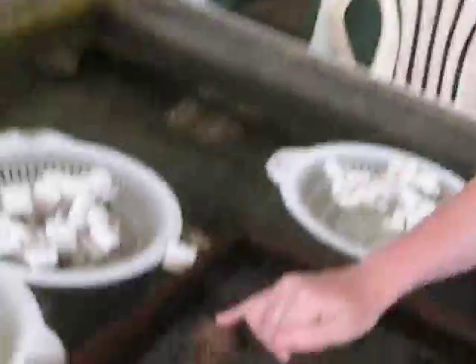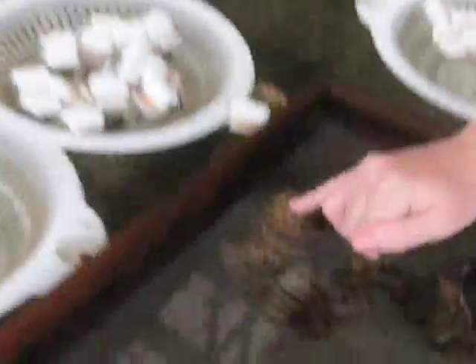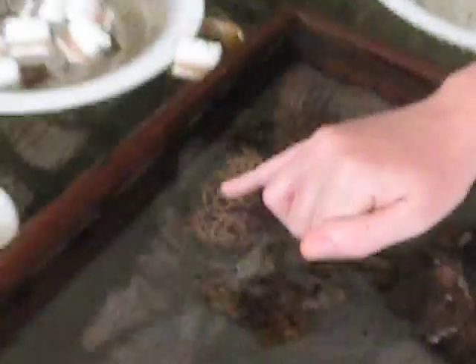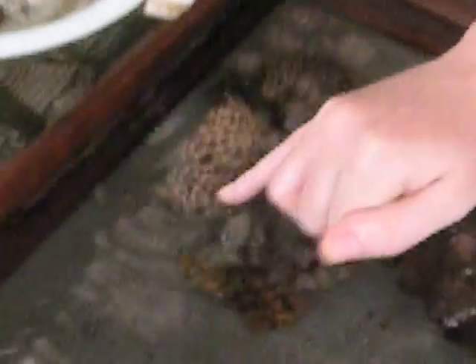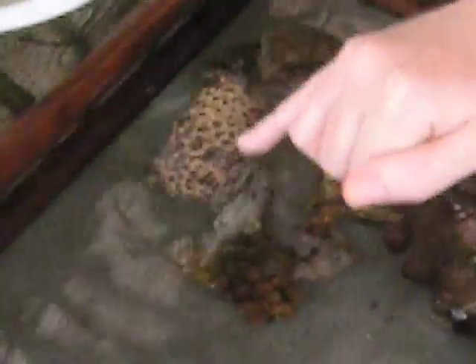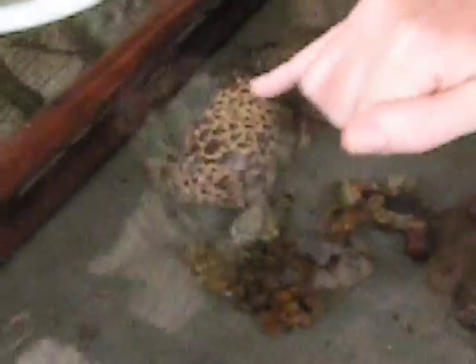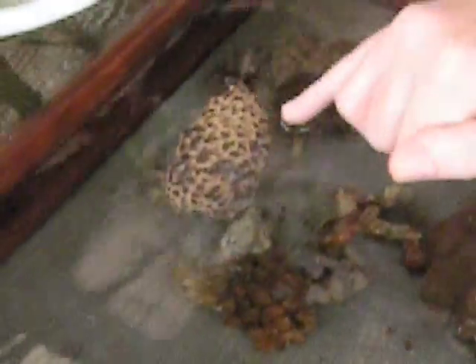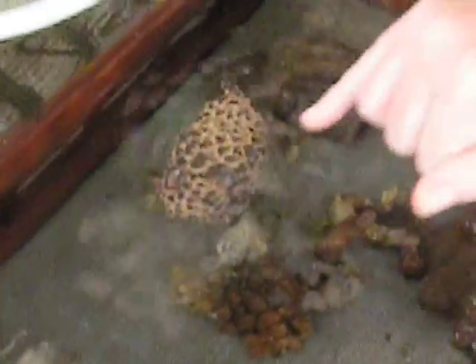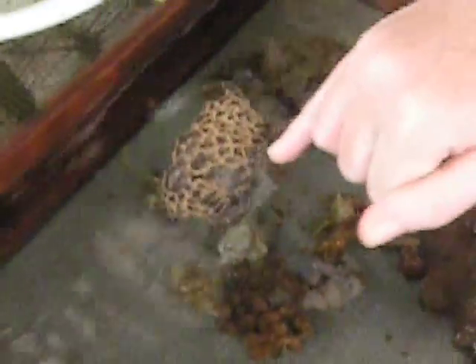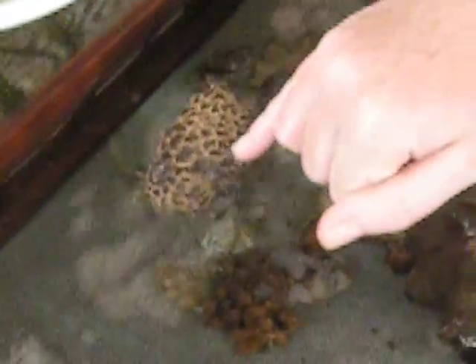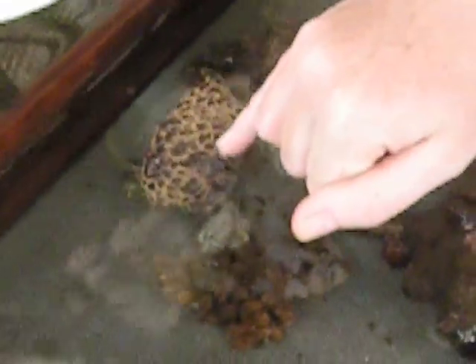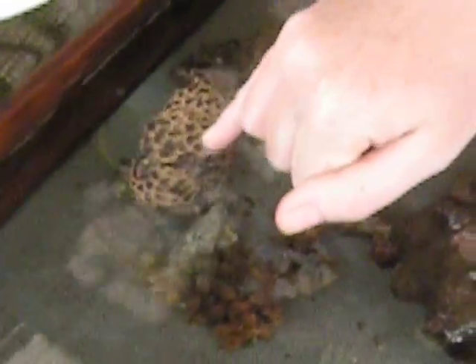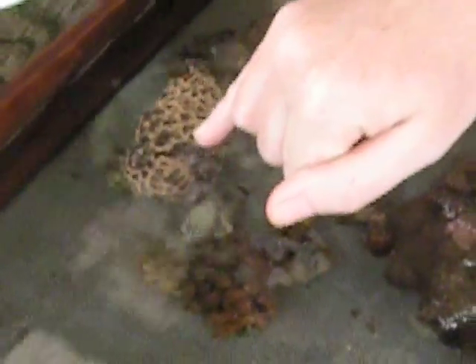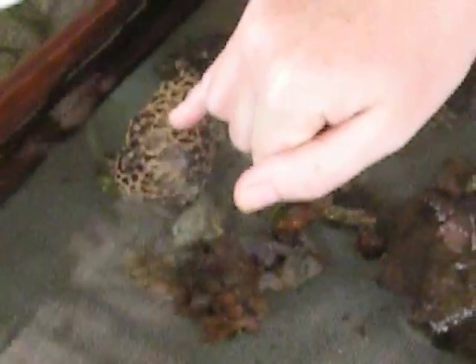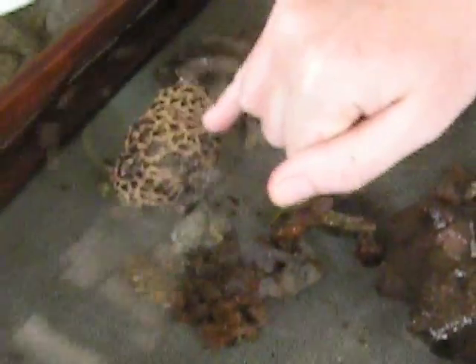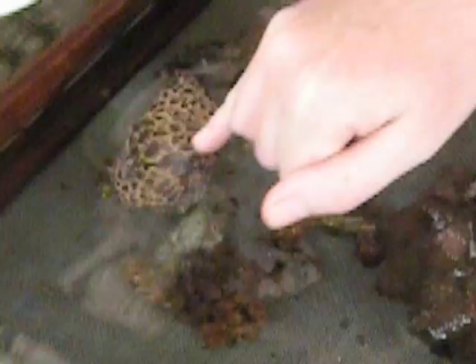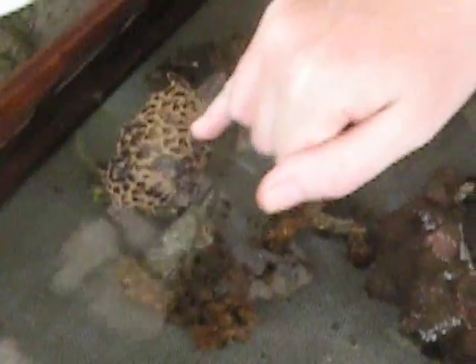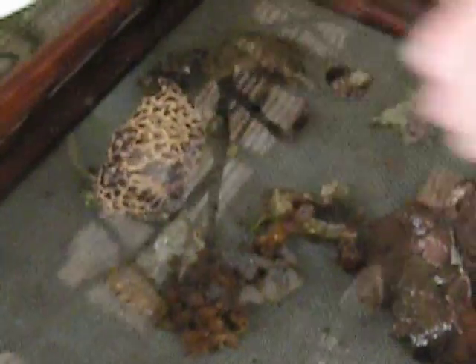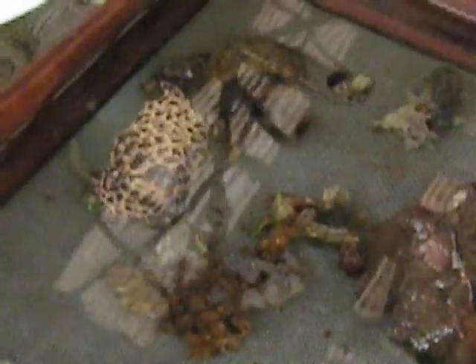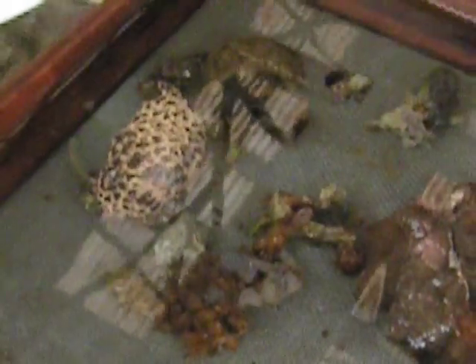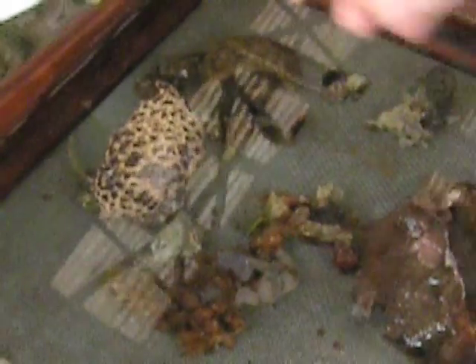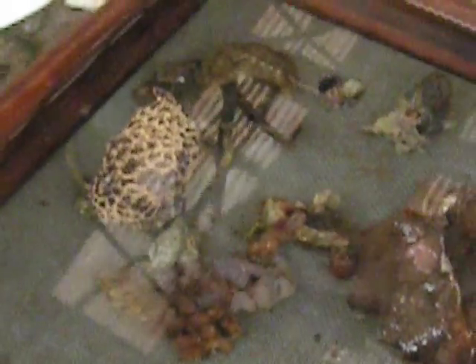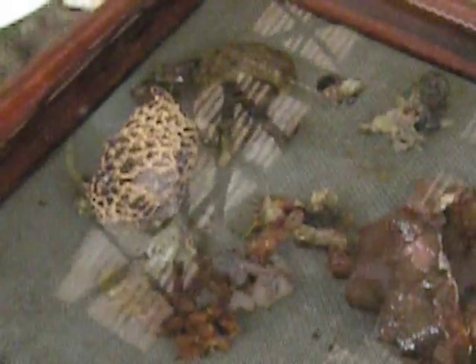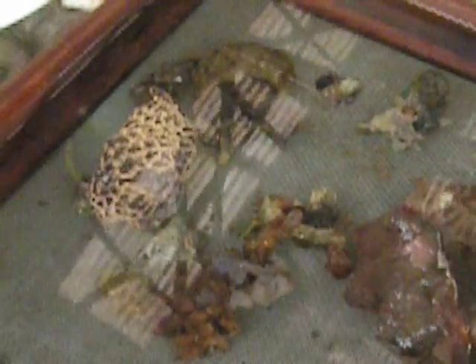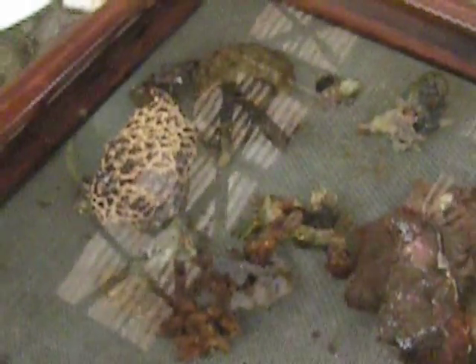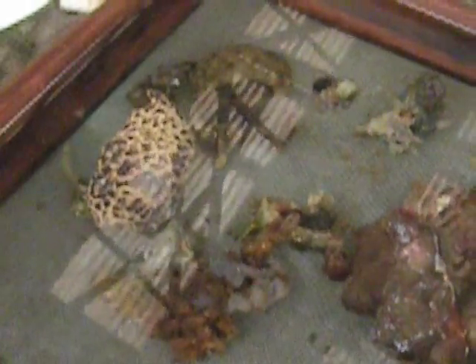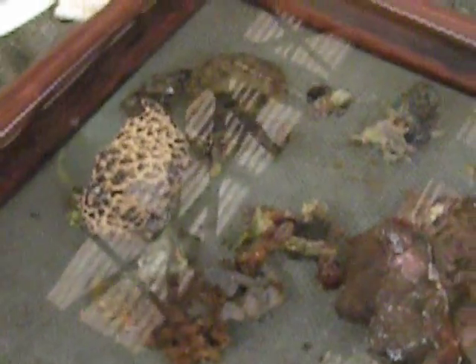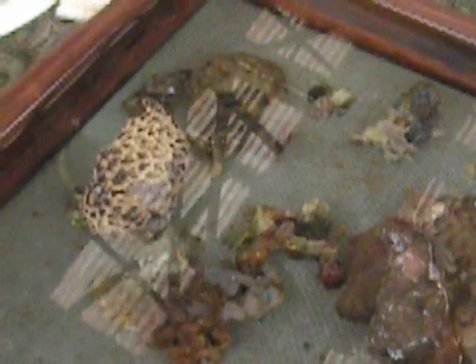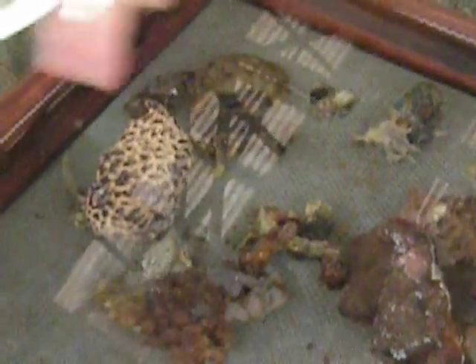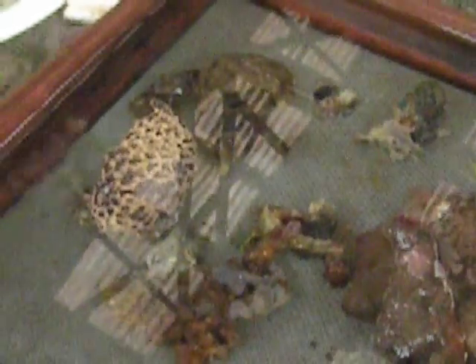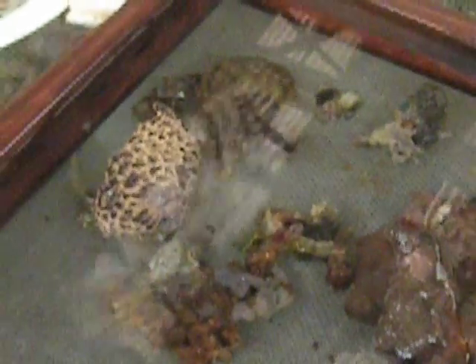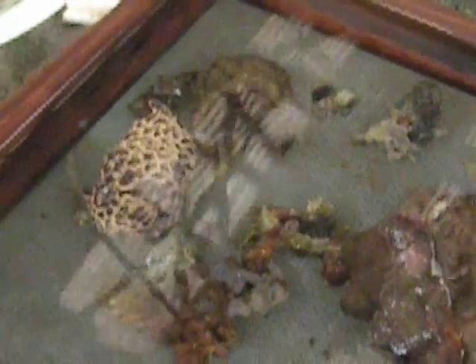Basically most of what you're seeing is tunic. And then these little tiny dots you see are the zooids, which look like little miniature ones of those.